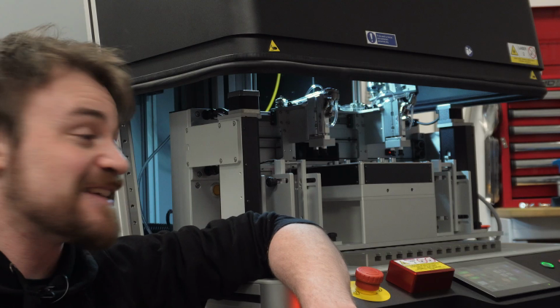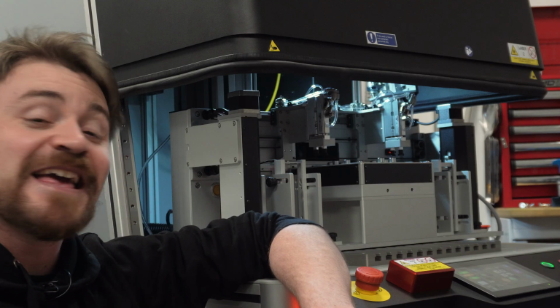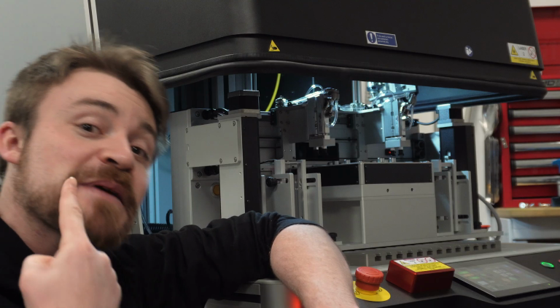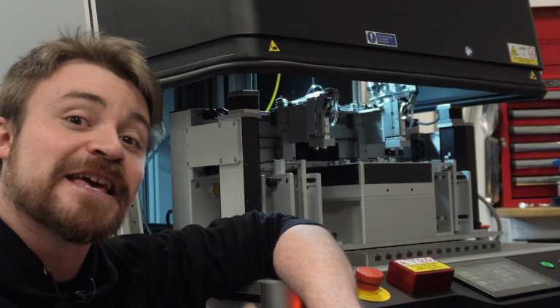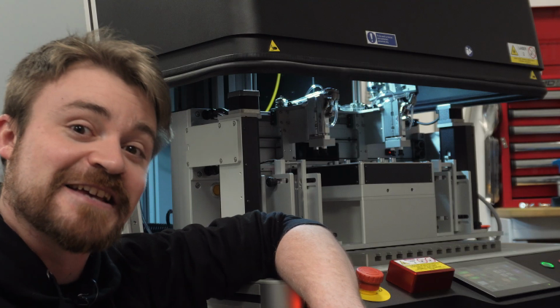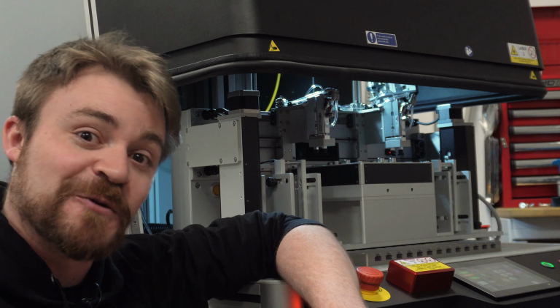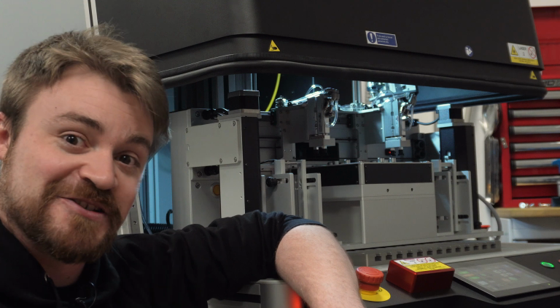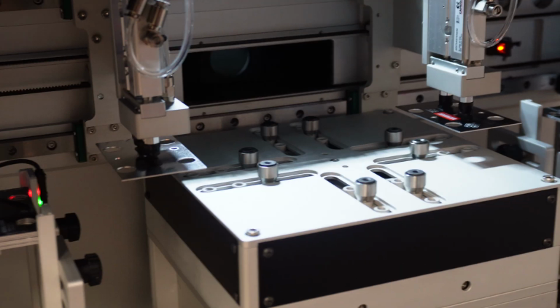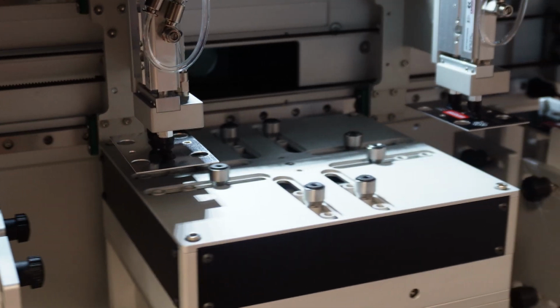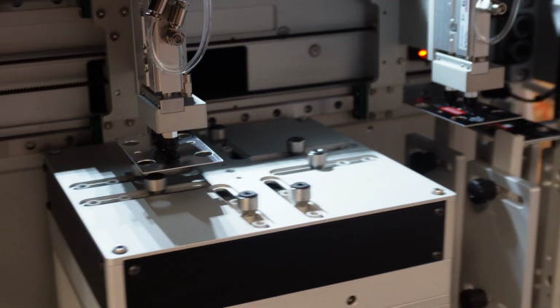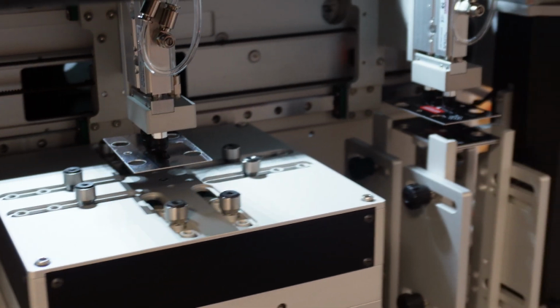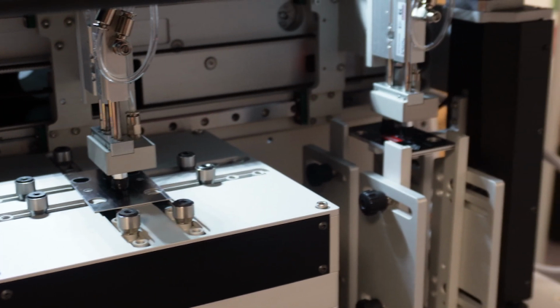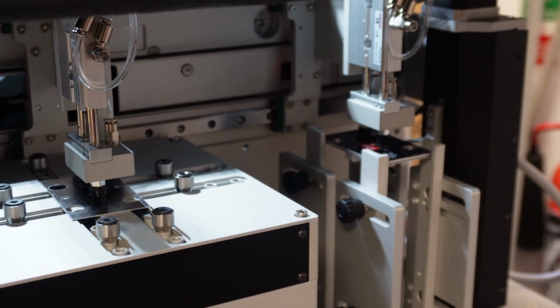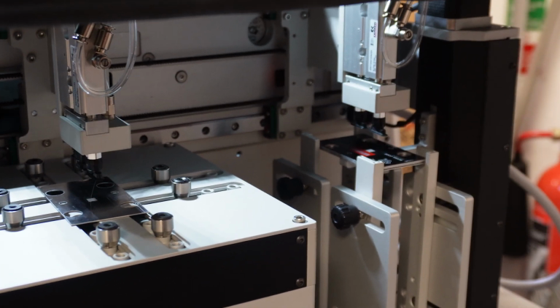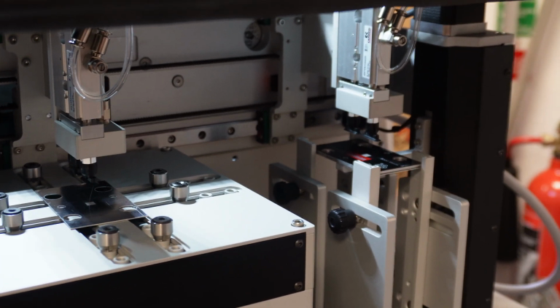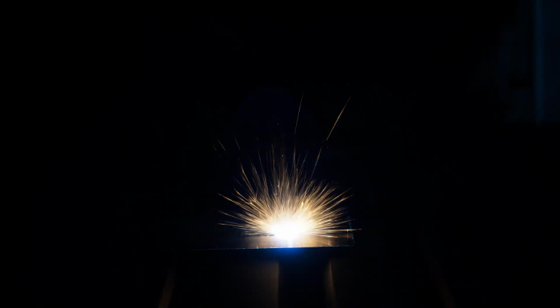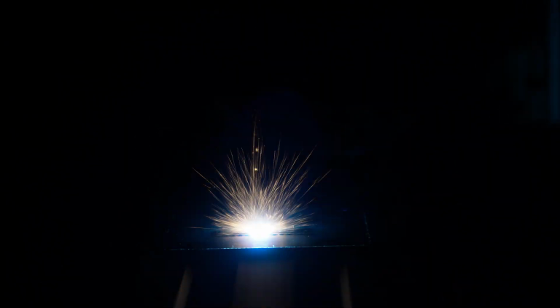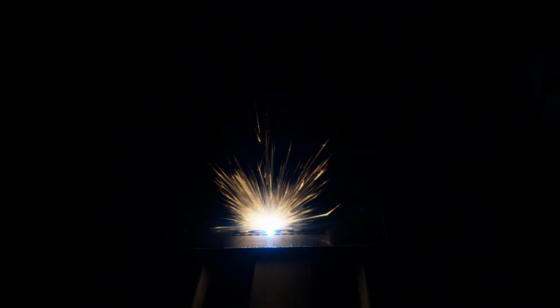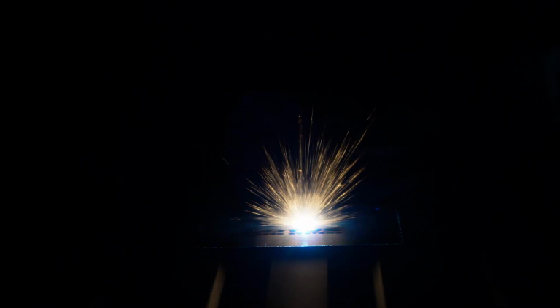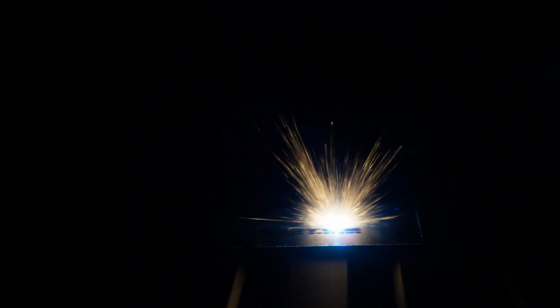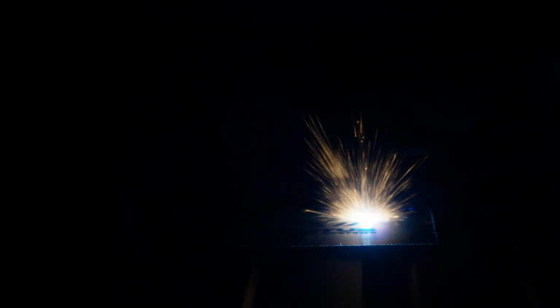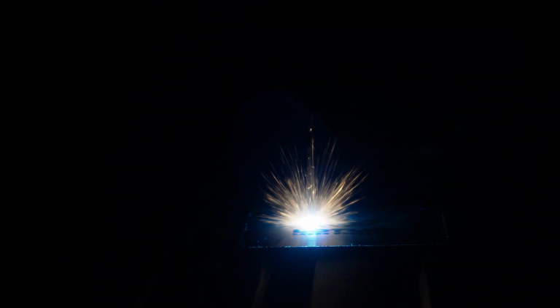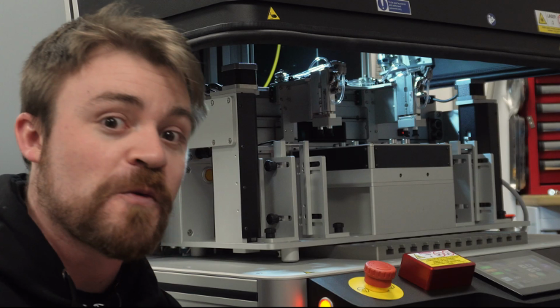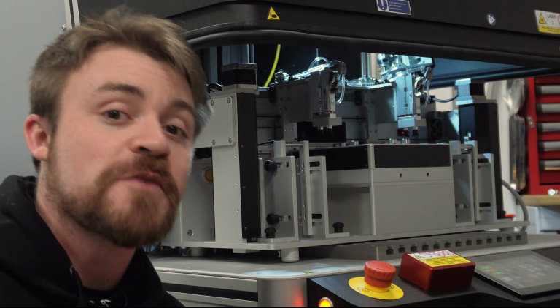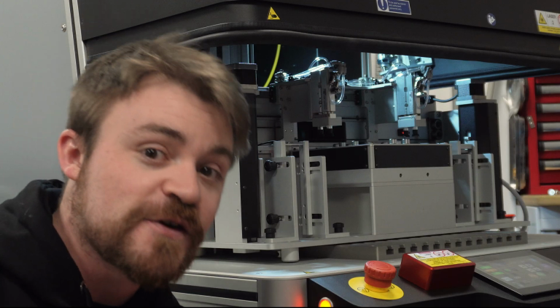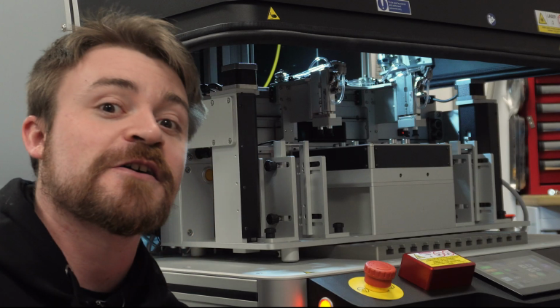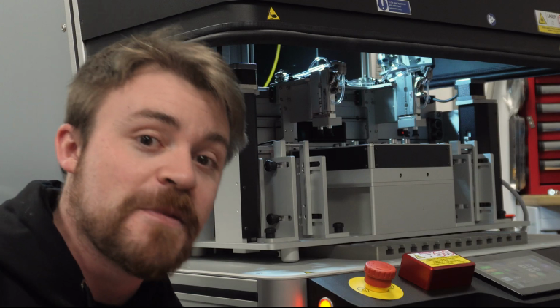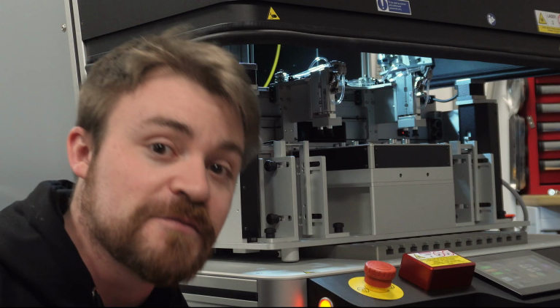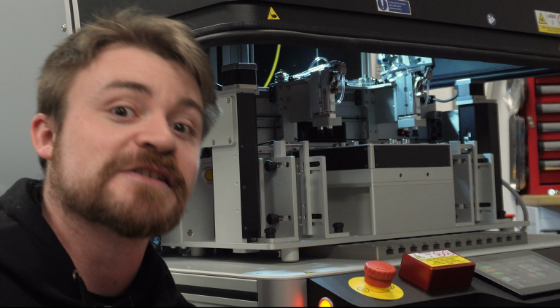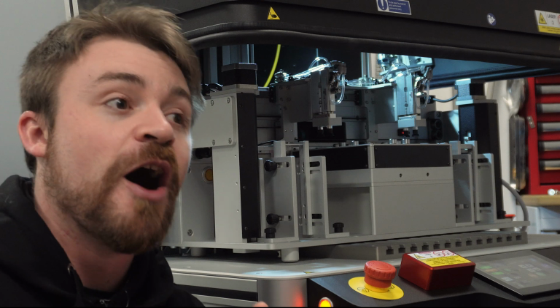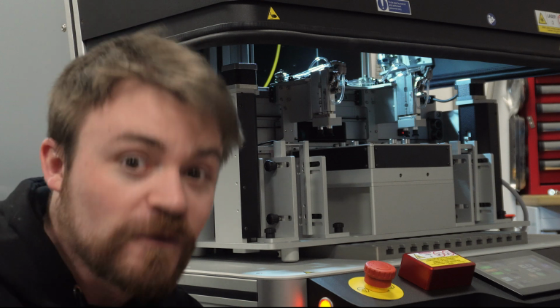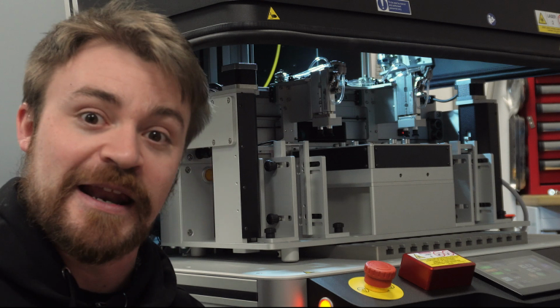This is peak laser automation. This is reinventing plate stacking, and if you combine it with the fact it can come with a MOPA fiber that has 17 waveforms, you've got one of the most versatile marking machines on the planet.